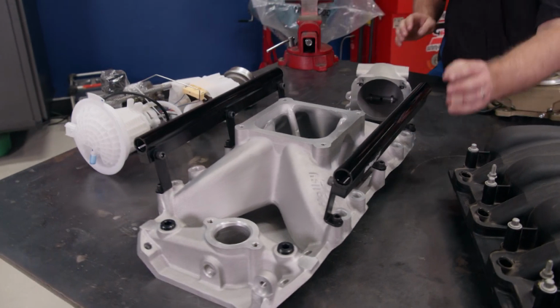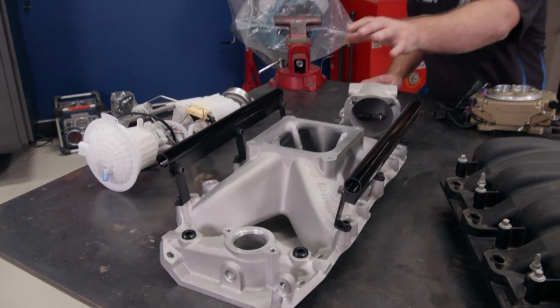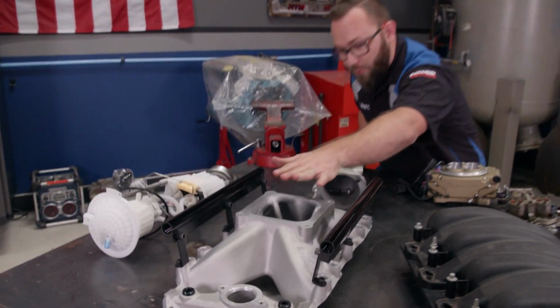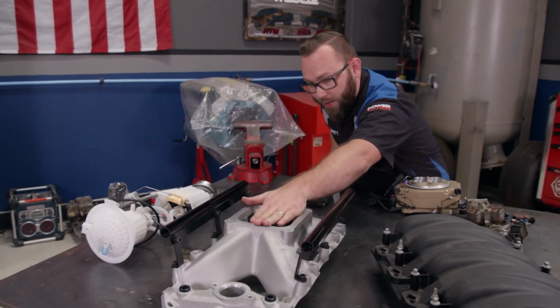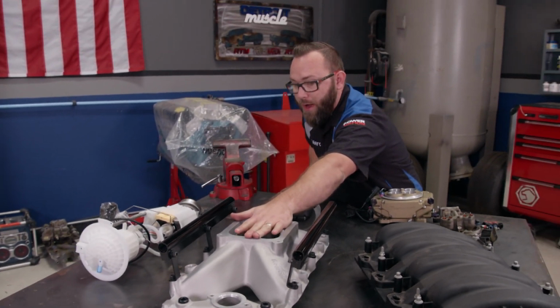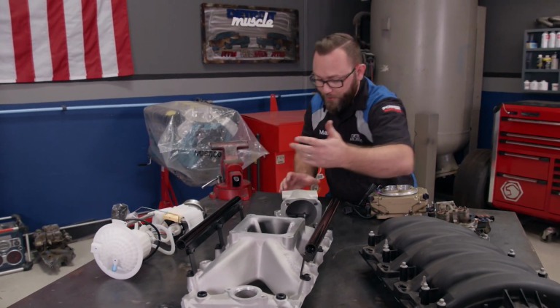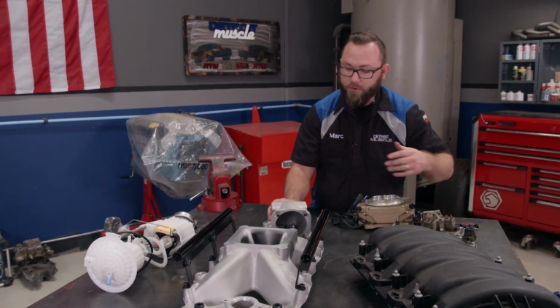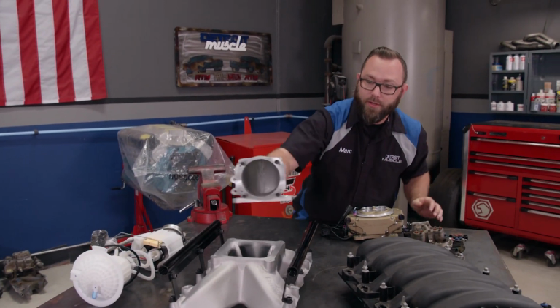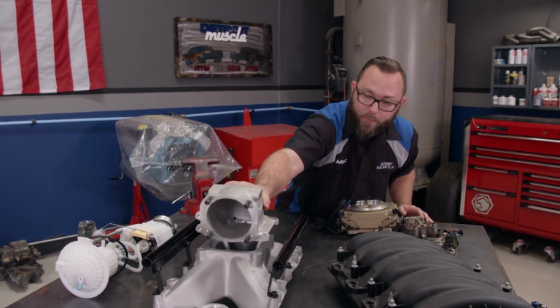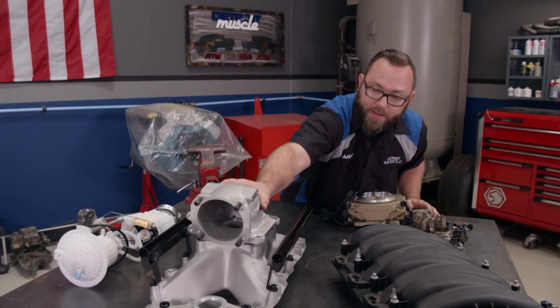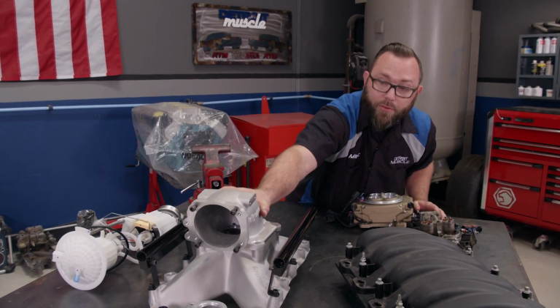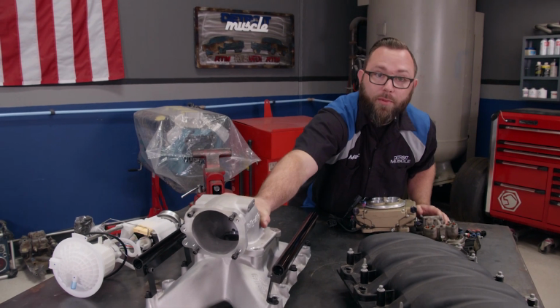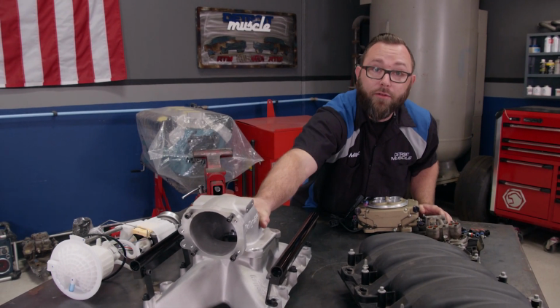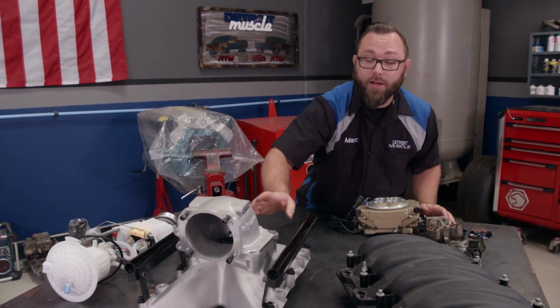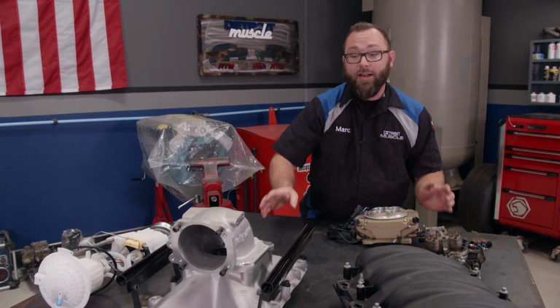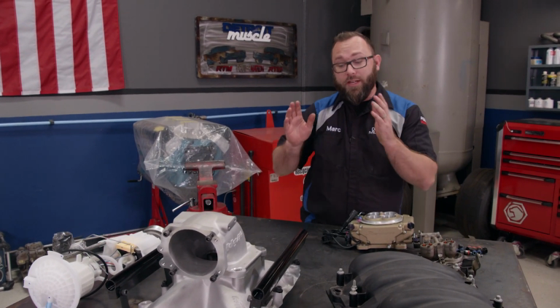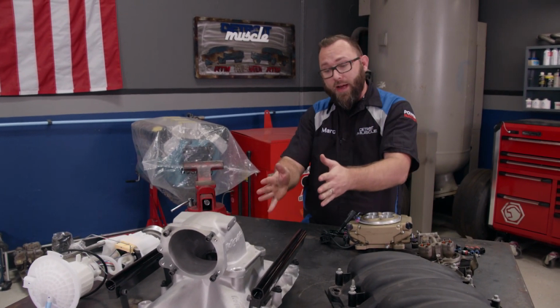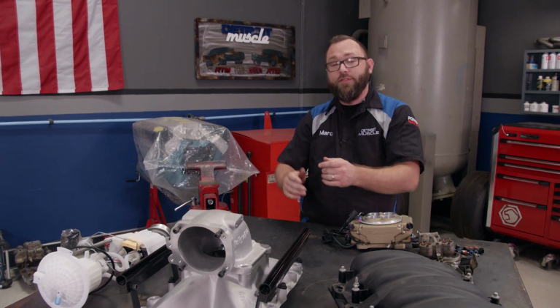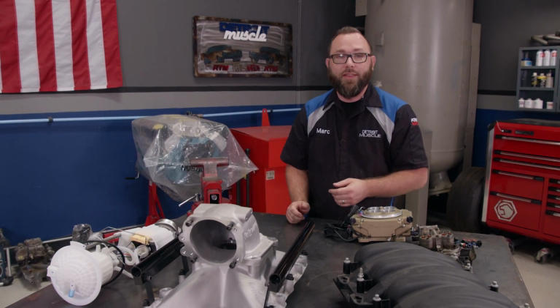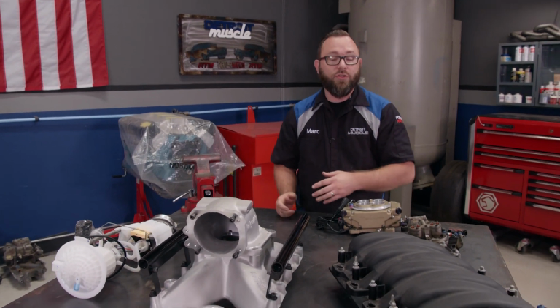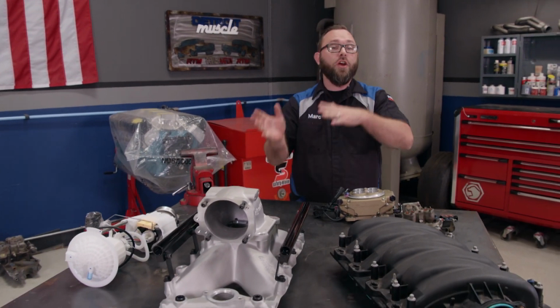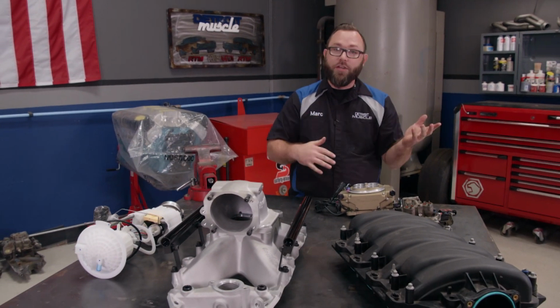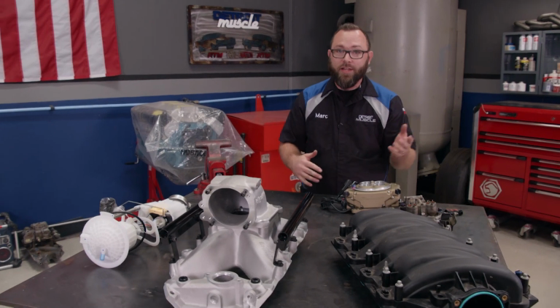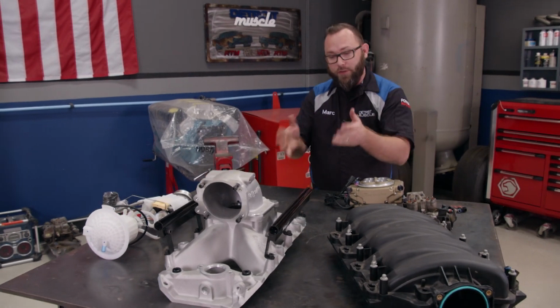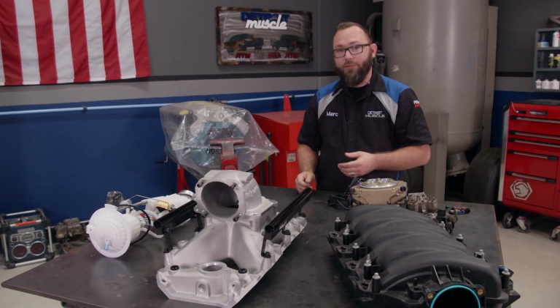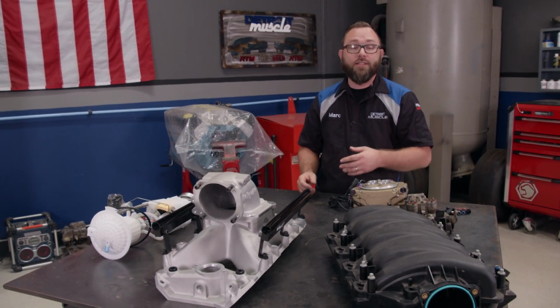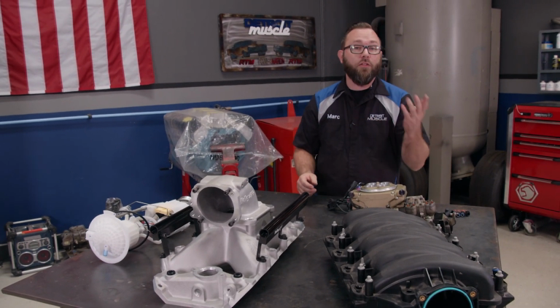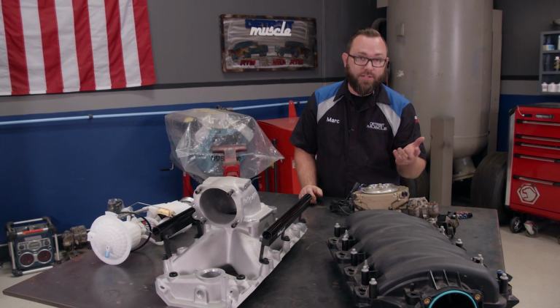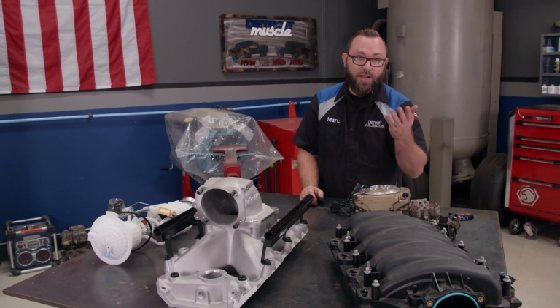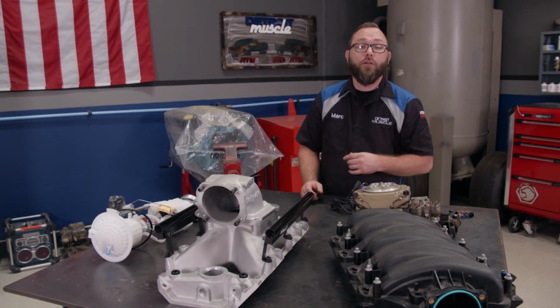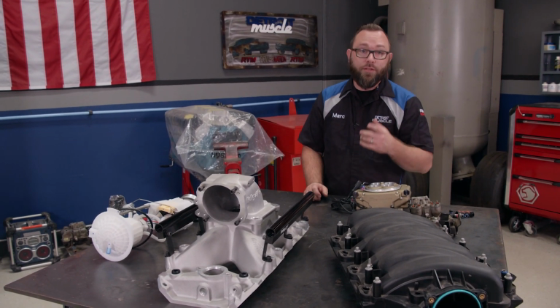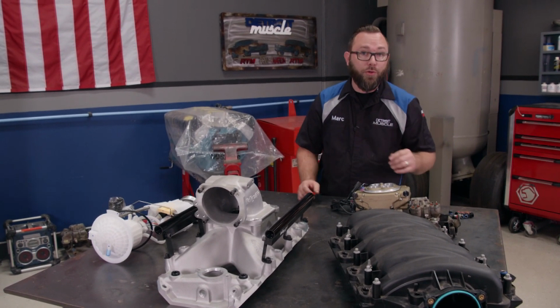This will need a throttle body, which will mount right up here, or you can use an elbow like this and mount the throttle body on the front. Keep in mind that you'll need all the other provisions for an EFI system, like all of the sensors and other inputs for the computer.